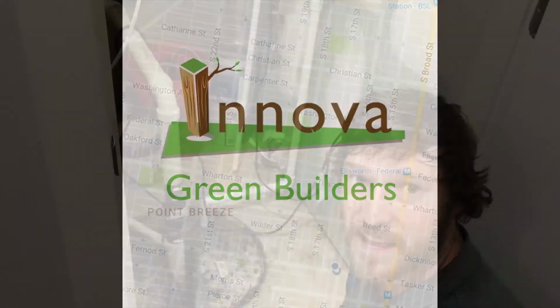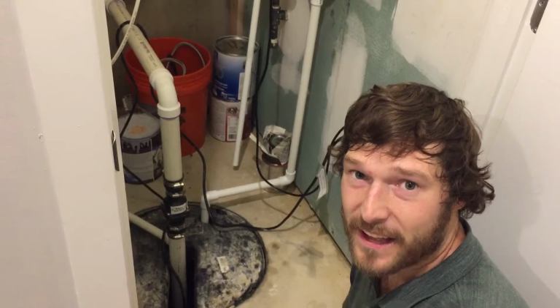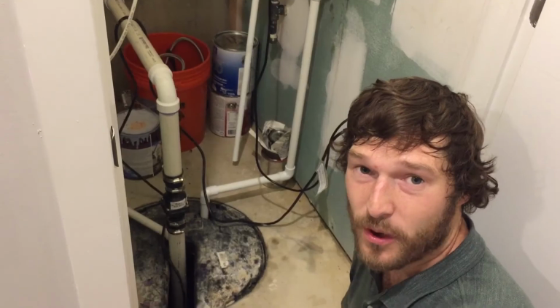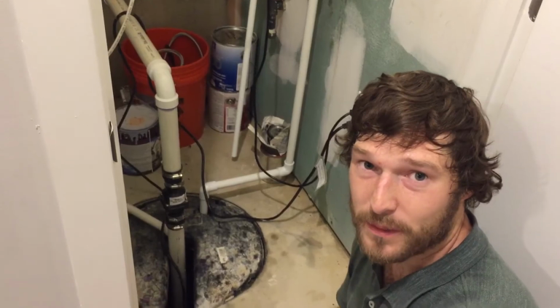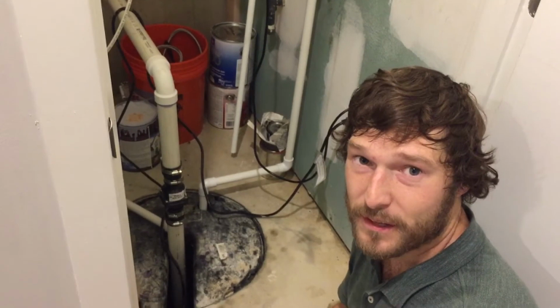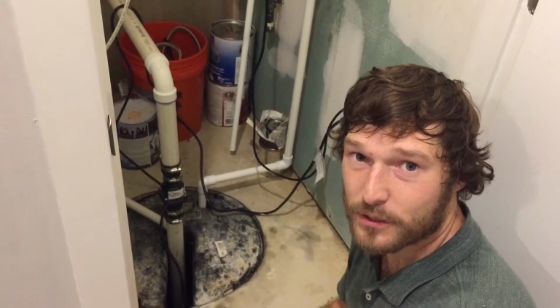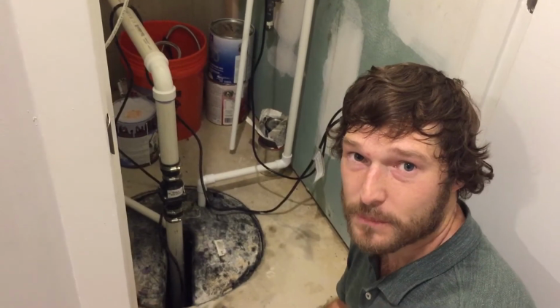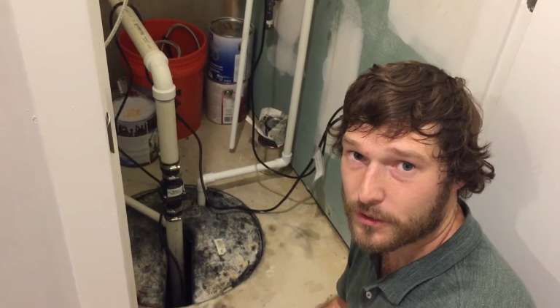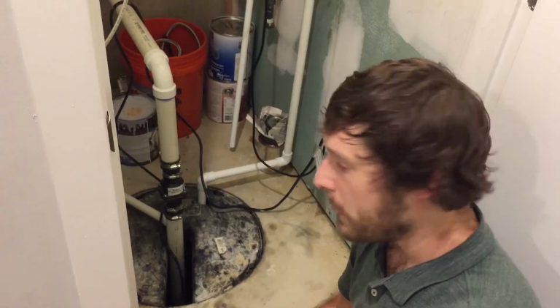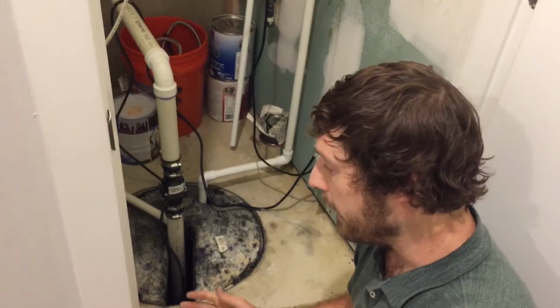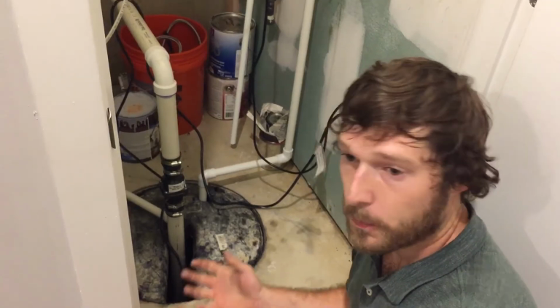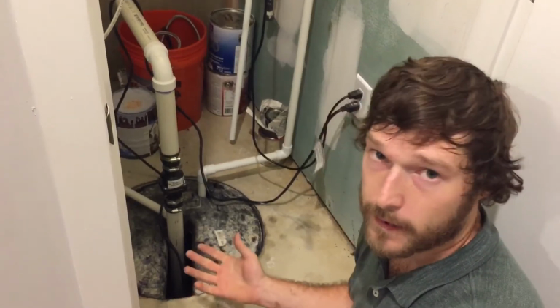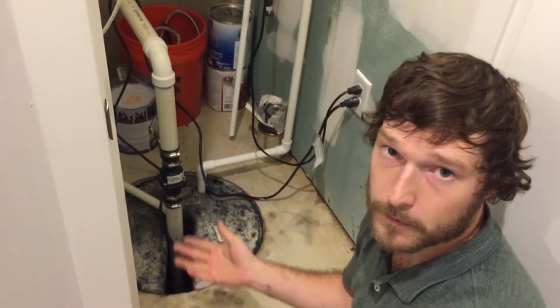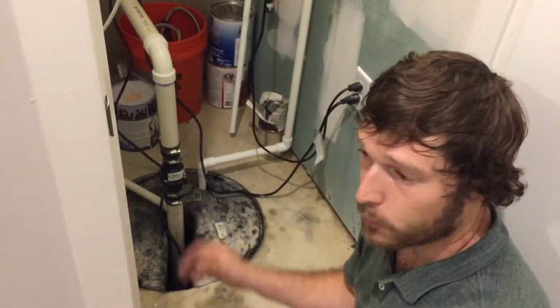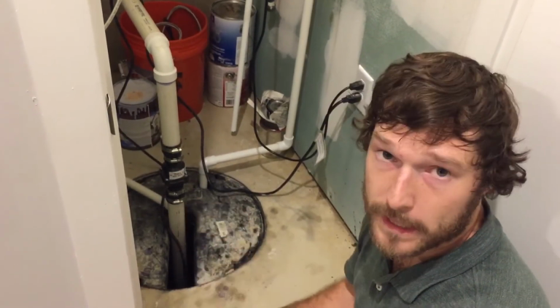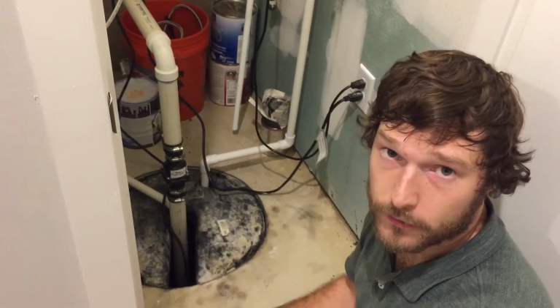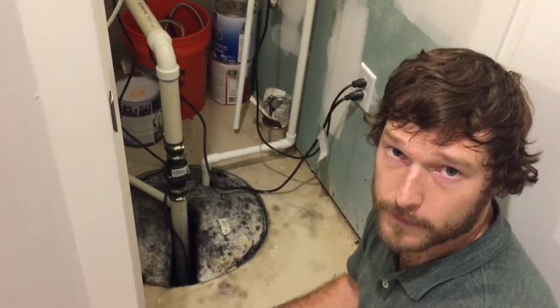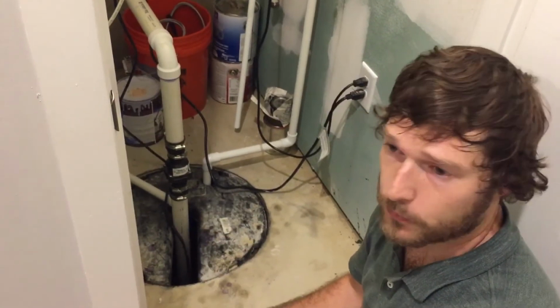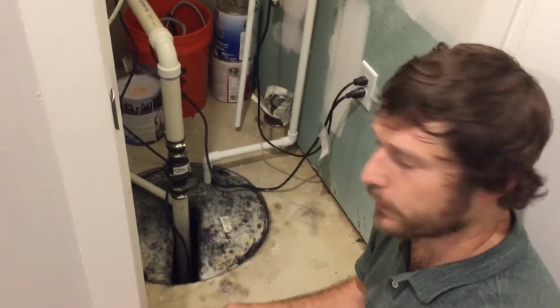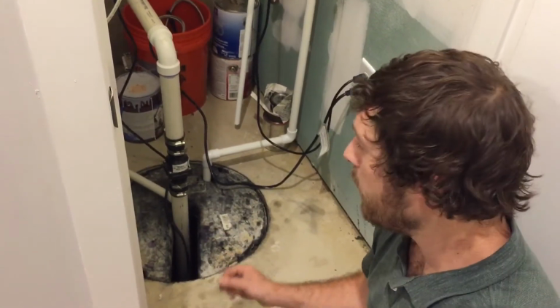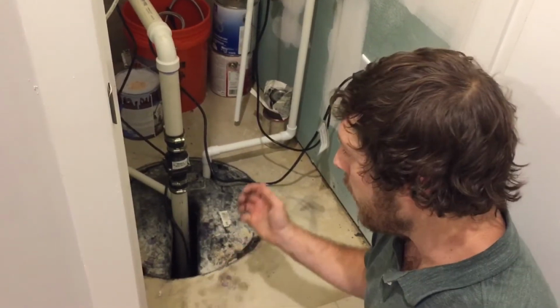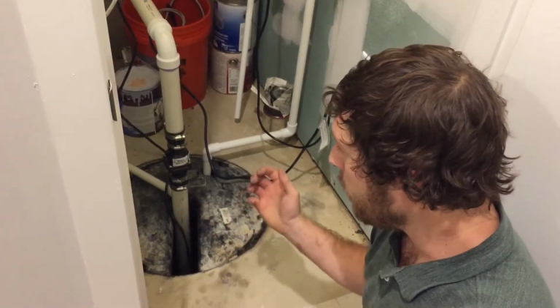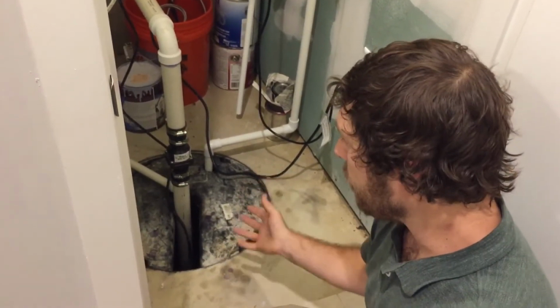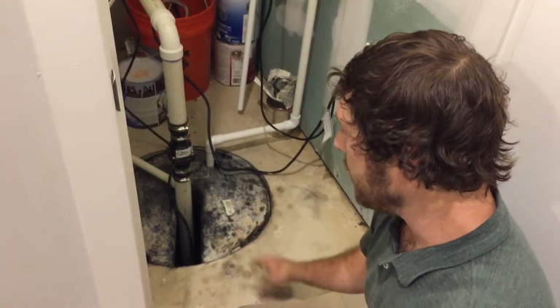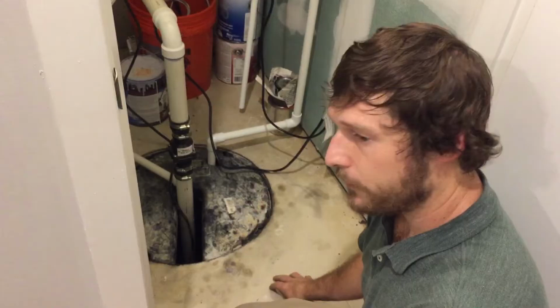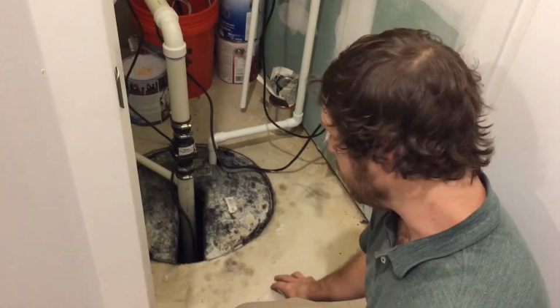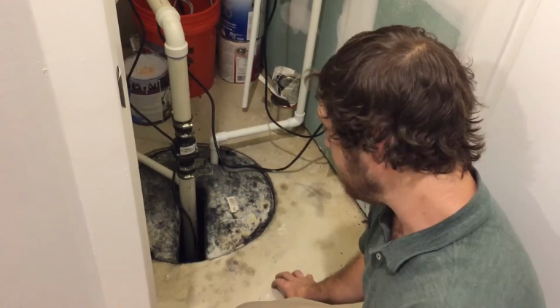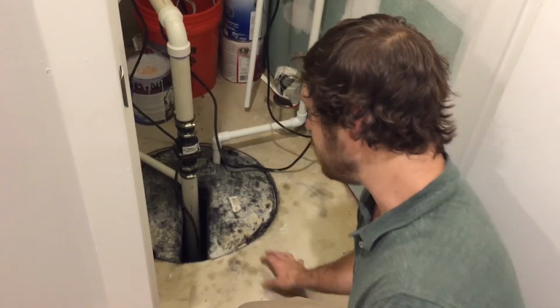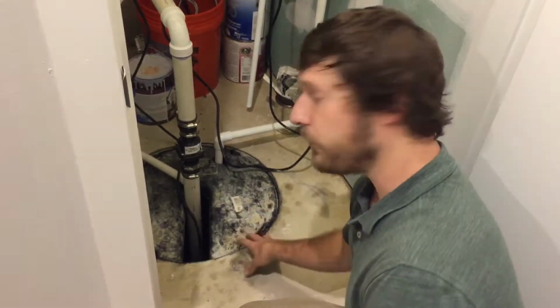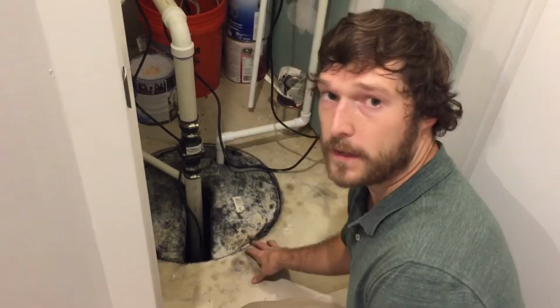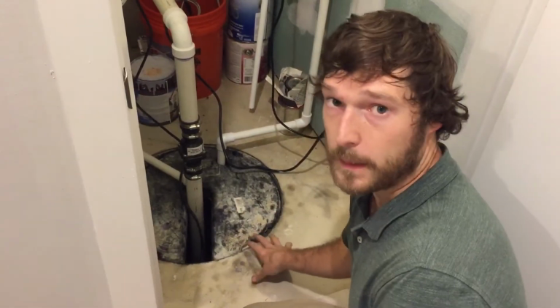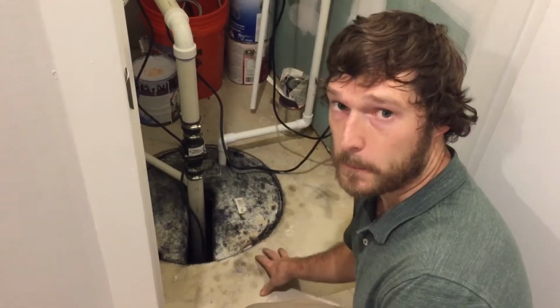Hi, I'm Vaughn with Innovate Green Builders, and as part of our home maintenance video series, I'm going to explain how to maintain your sump pit and pump.